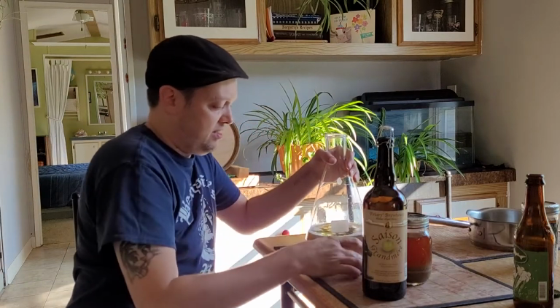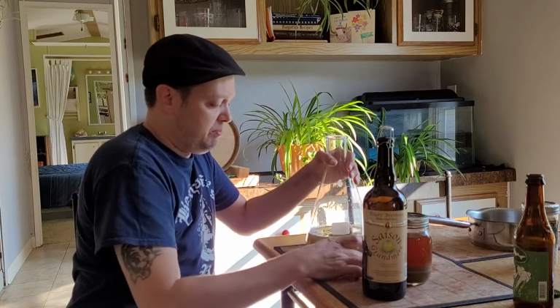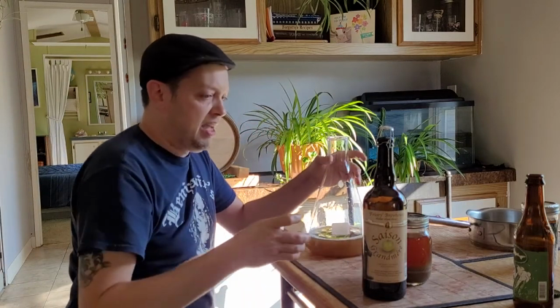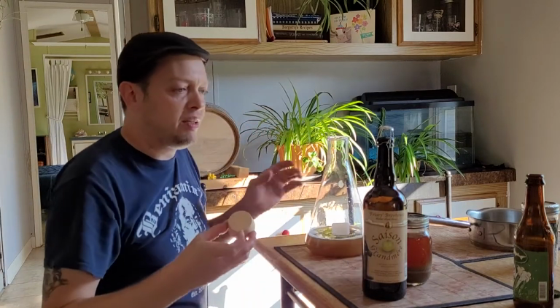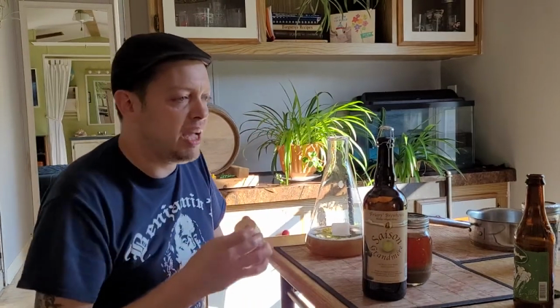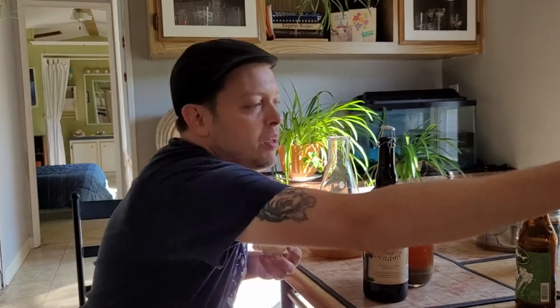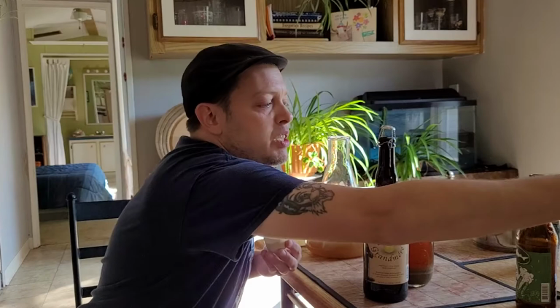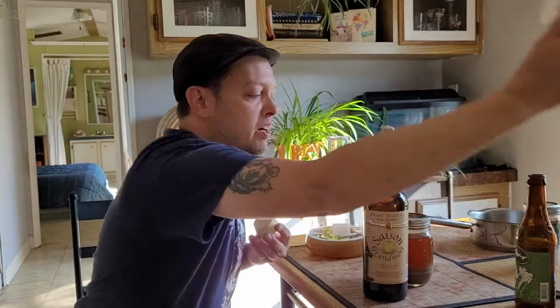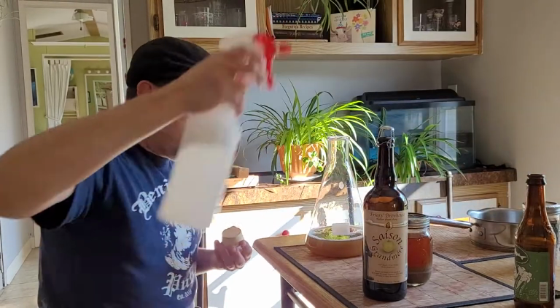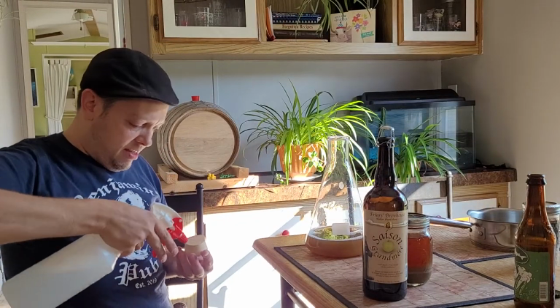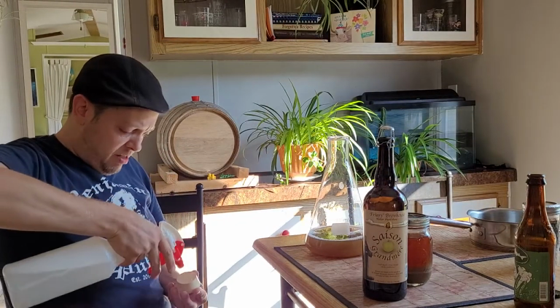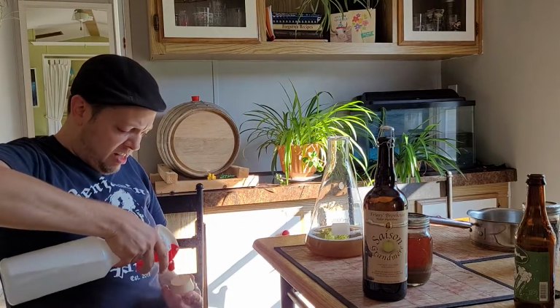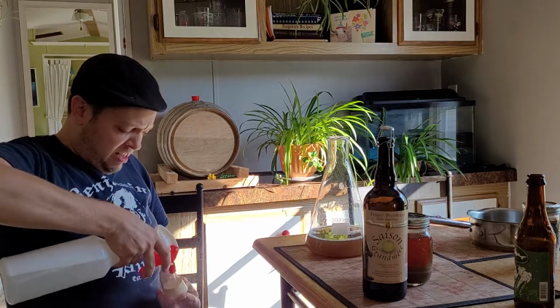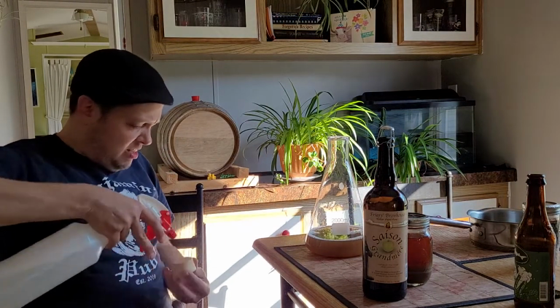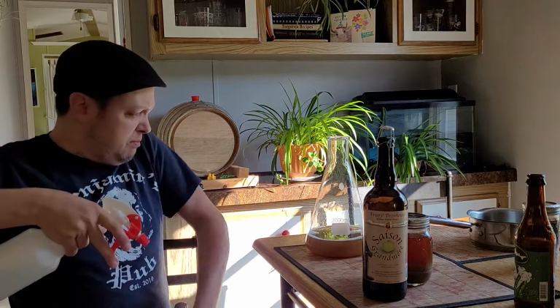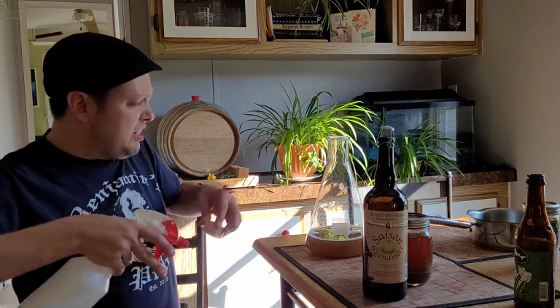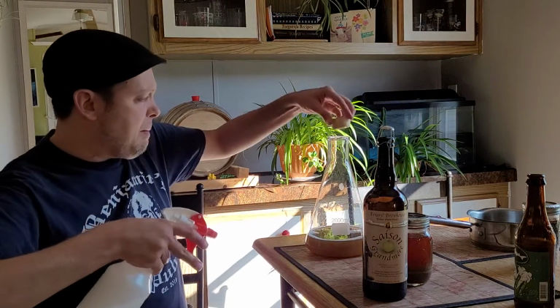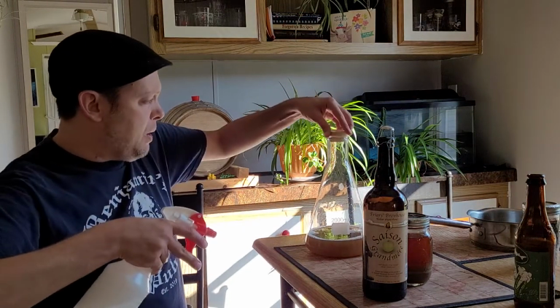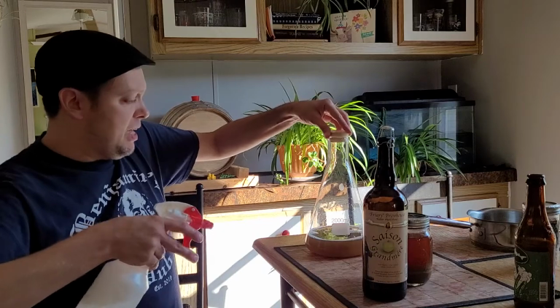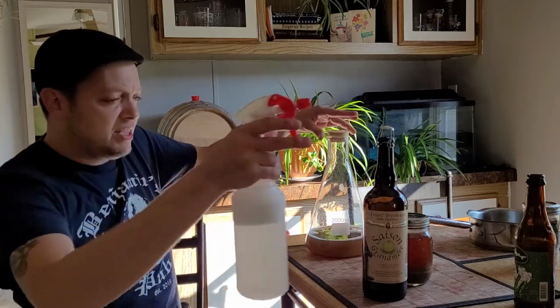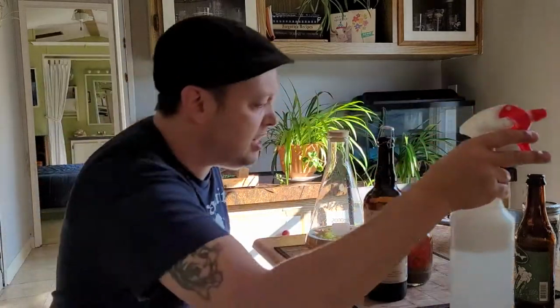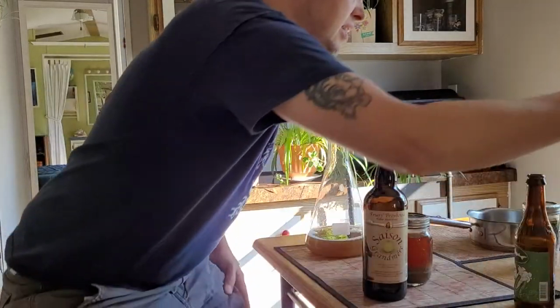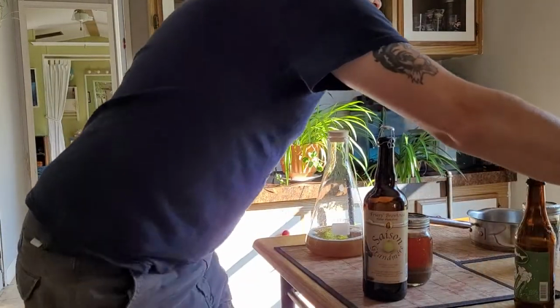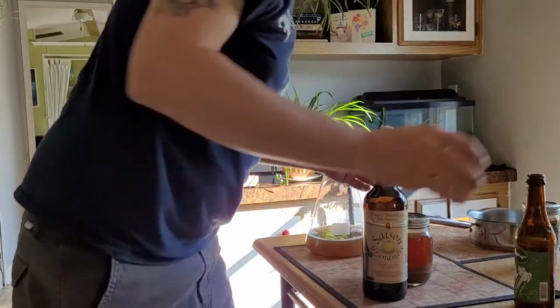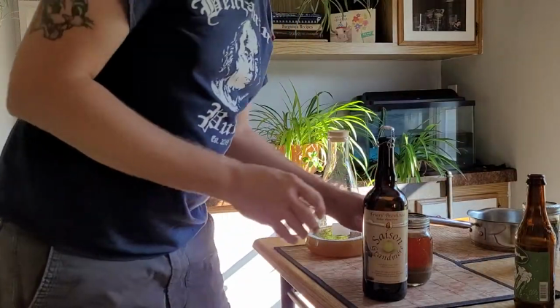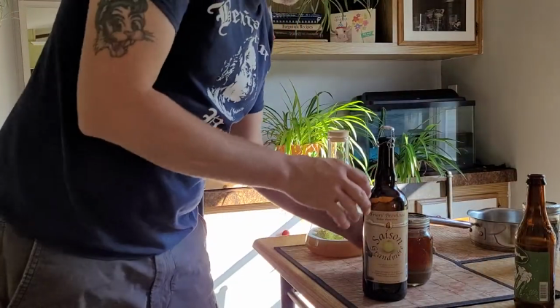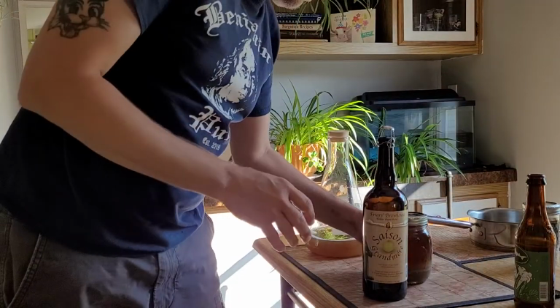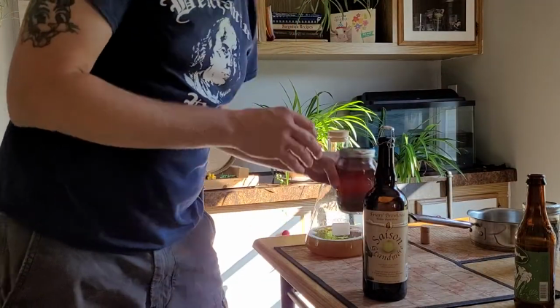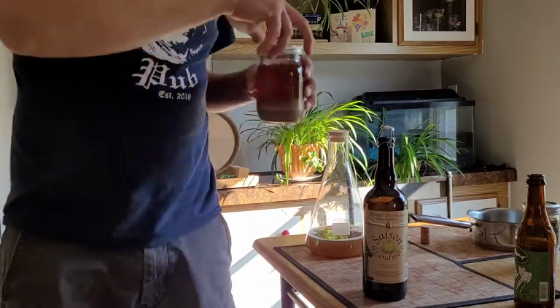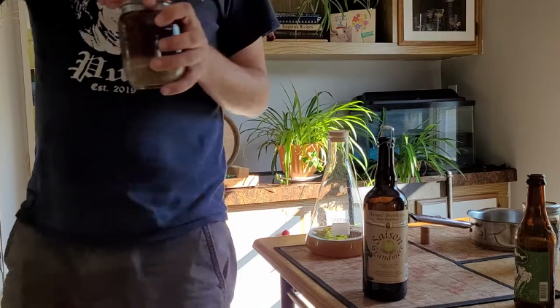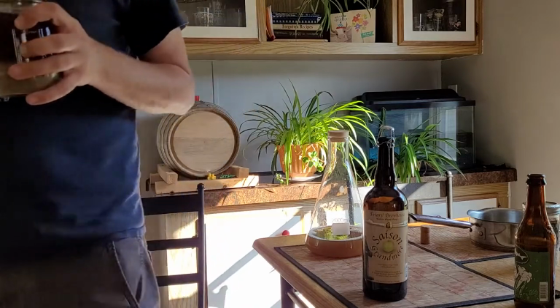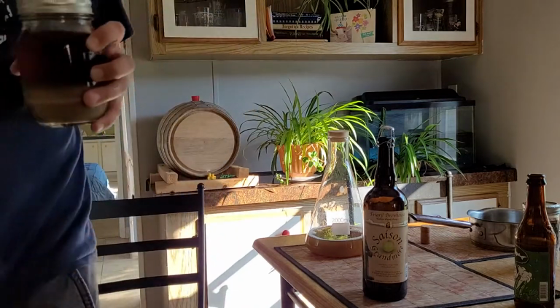Let's put the cap back on - the cap's all sprayed off with Star San, nice and clean. Let me try to get the juice off the top of this.